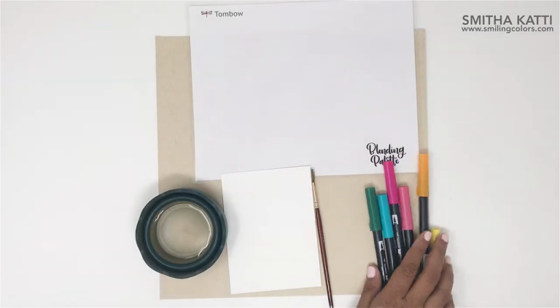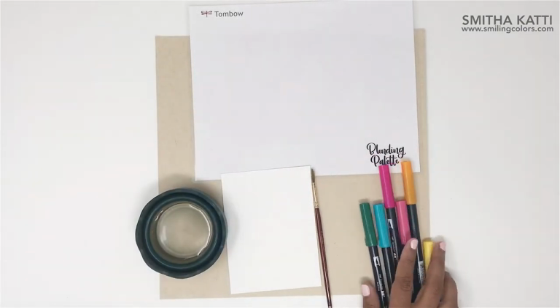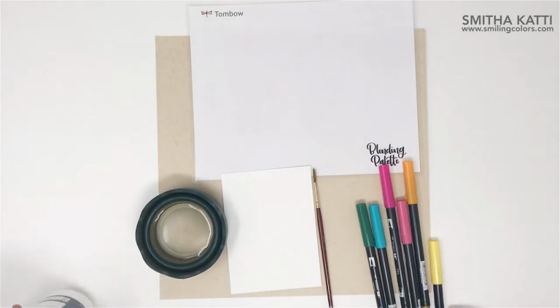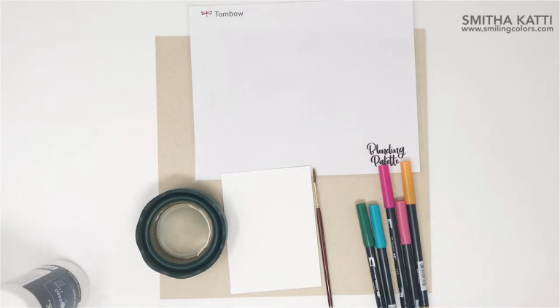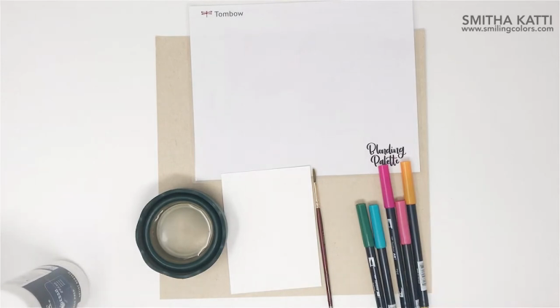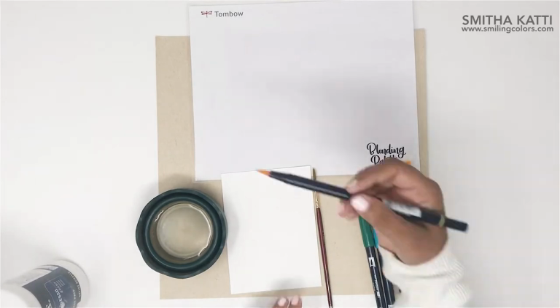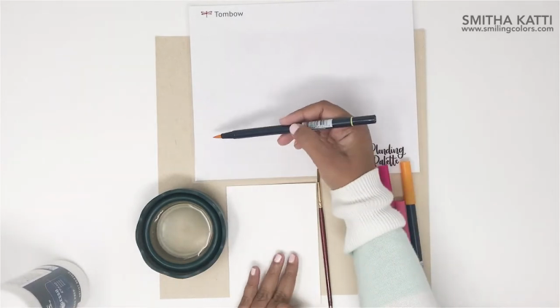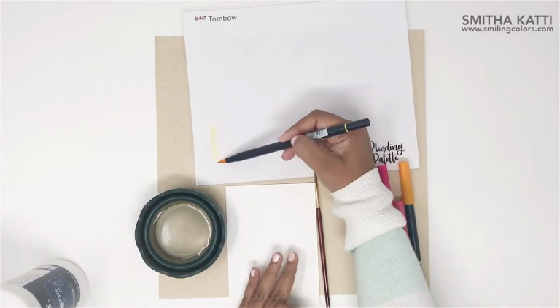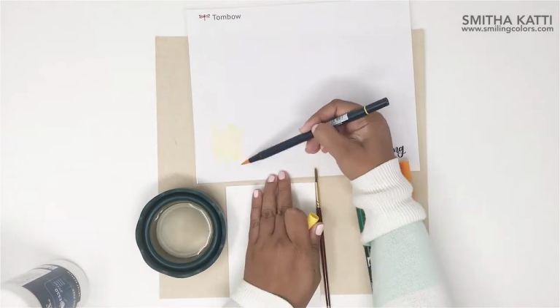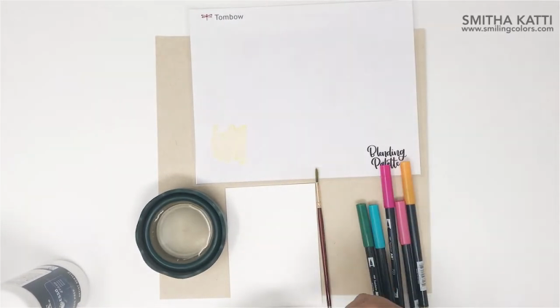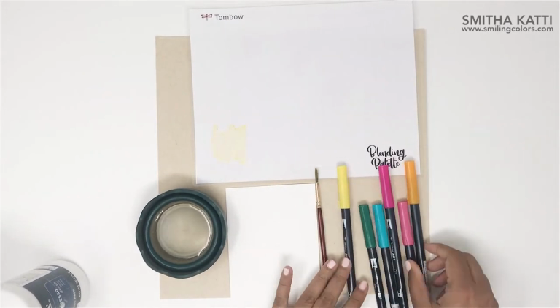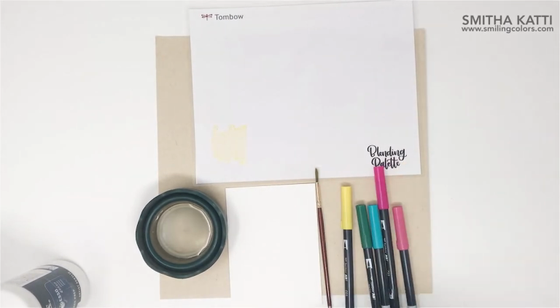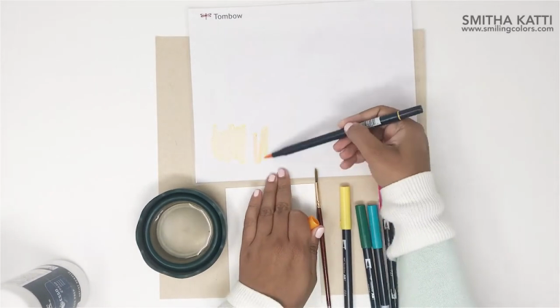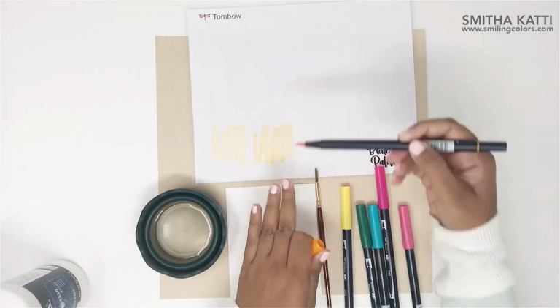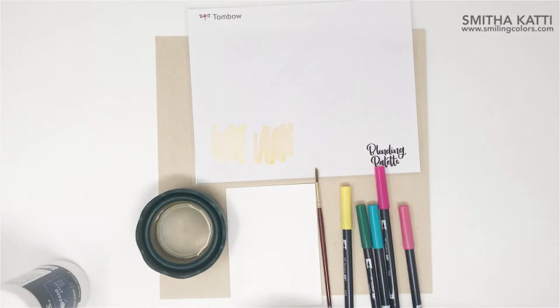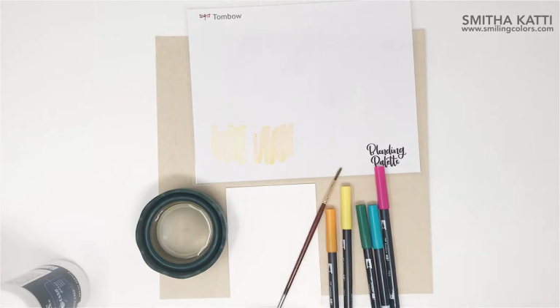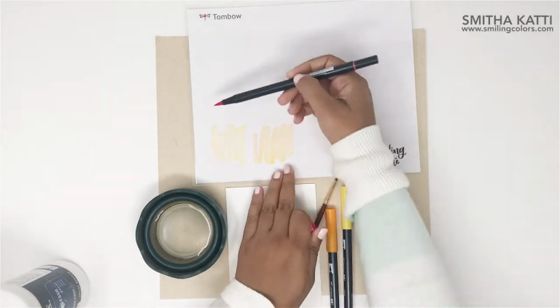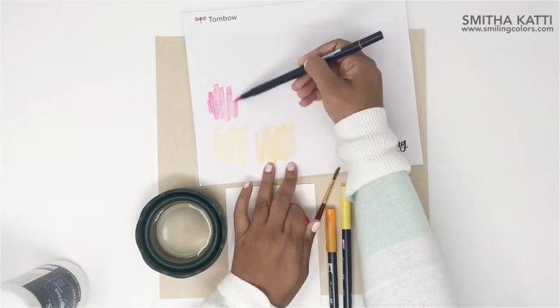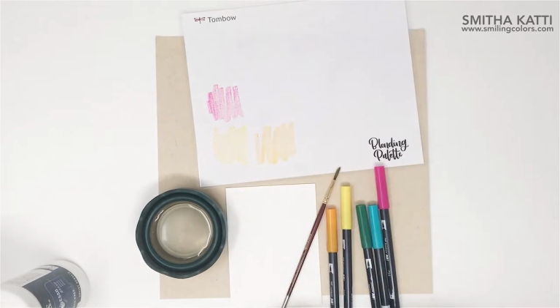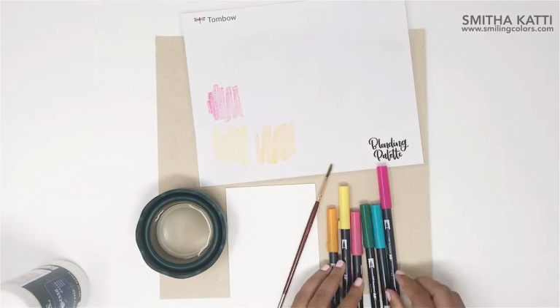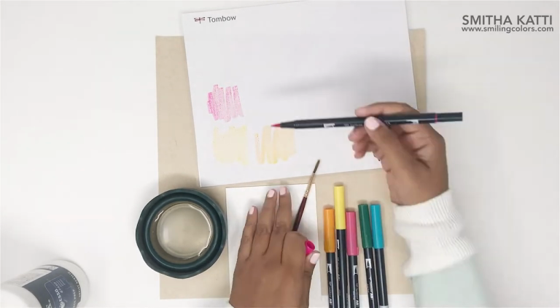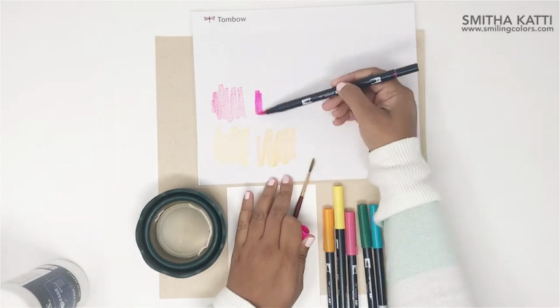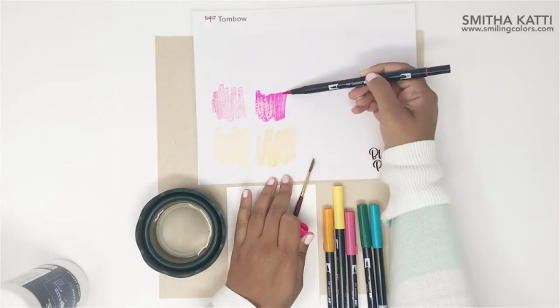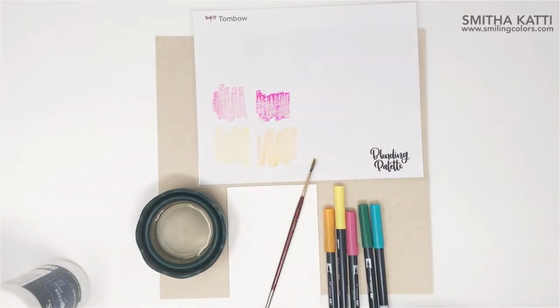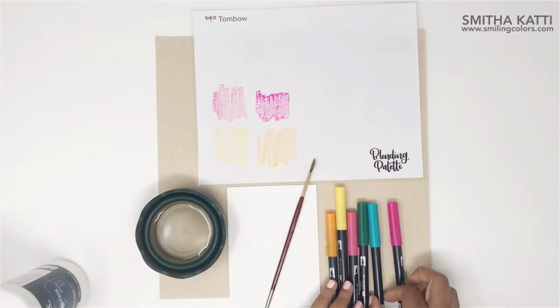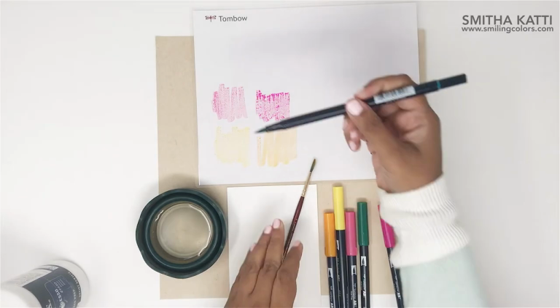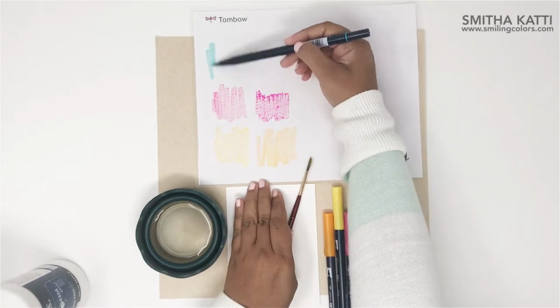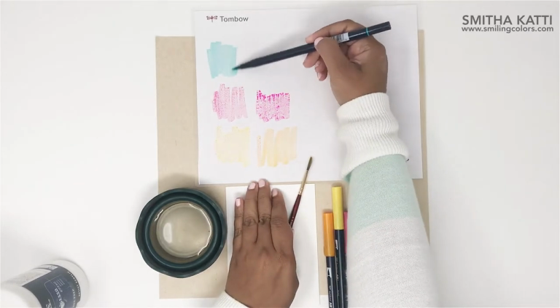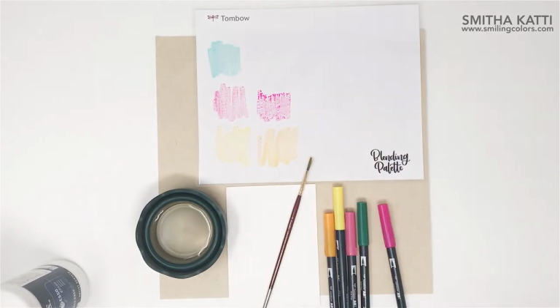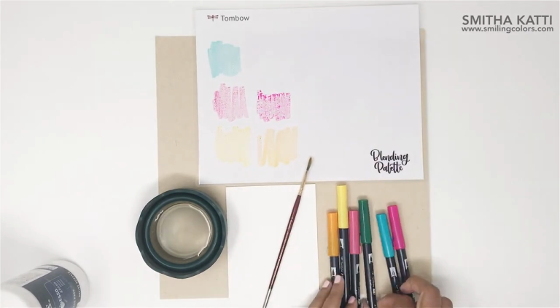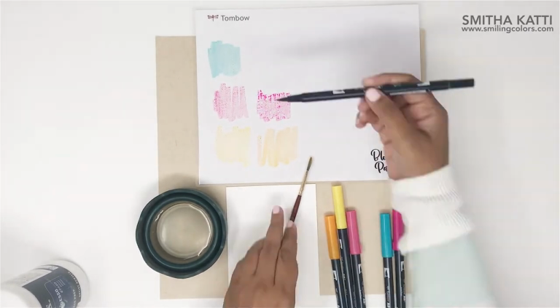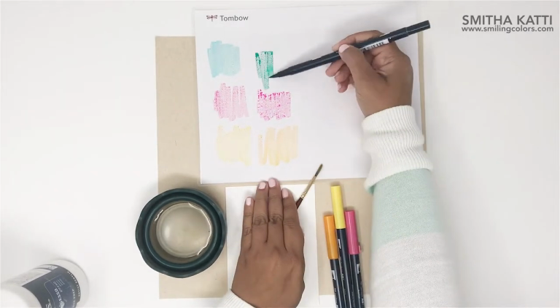Gesso is a white primer paint that is often used to prep canvases before painting. It is thick and adds a little tooth or grain to the surface. If you don't have Gesso, try this technique with any white acrylic paint that you might have and see how it works.